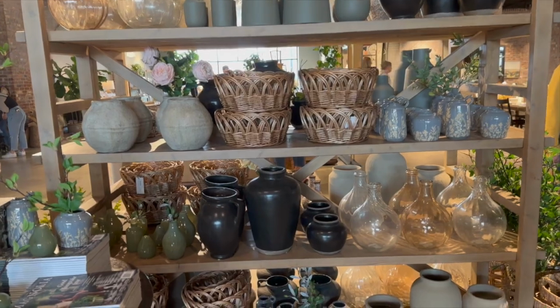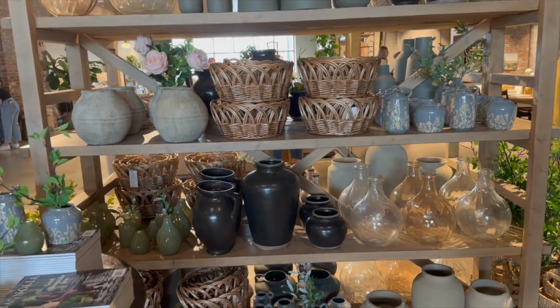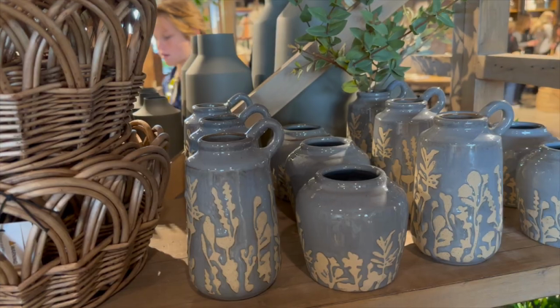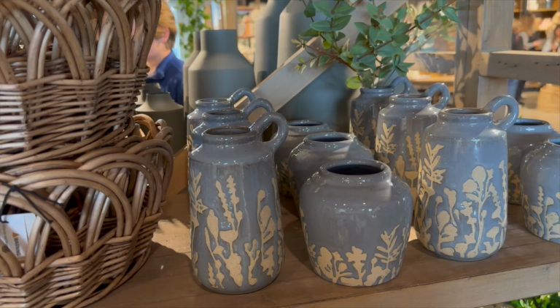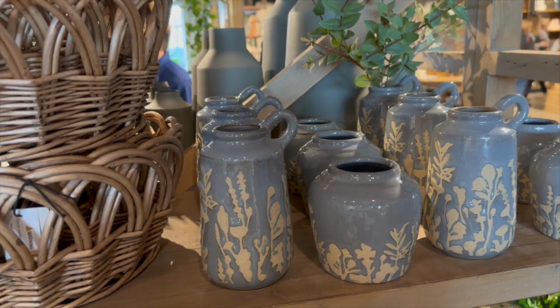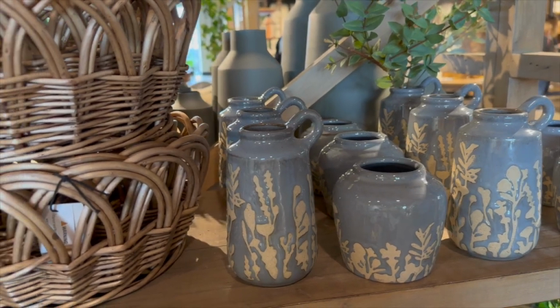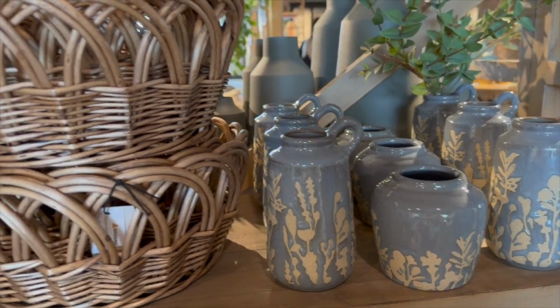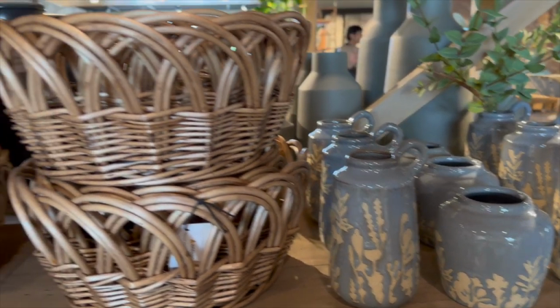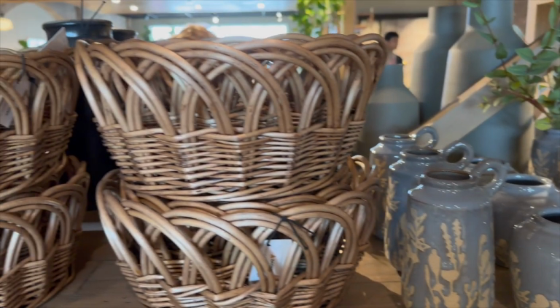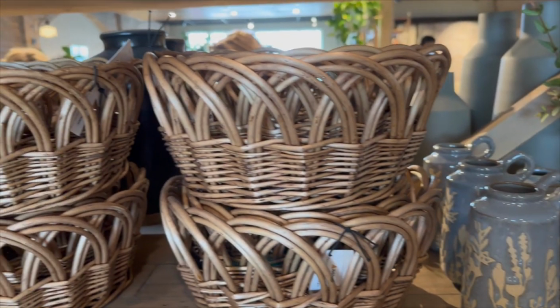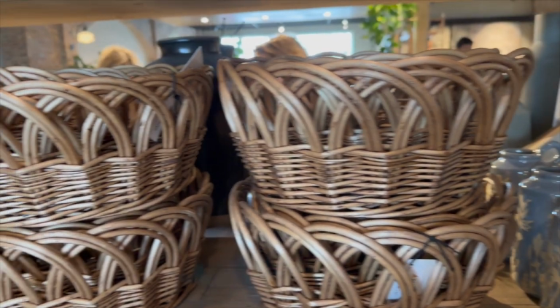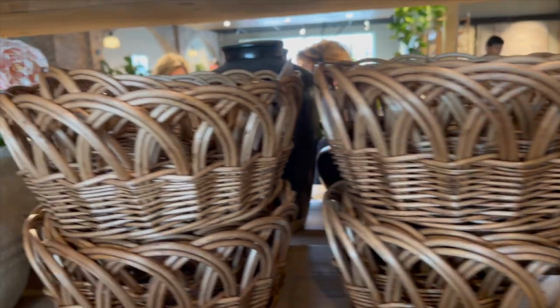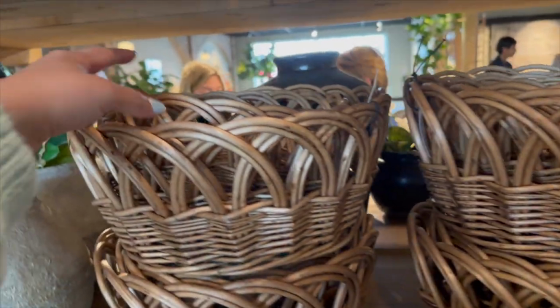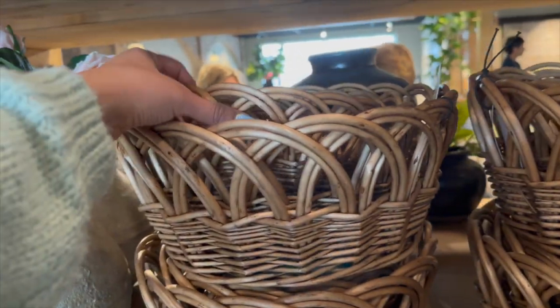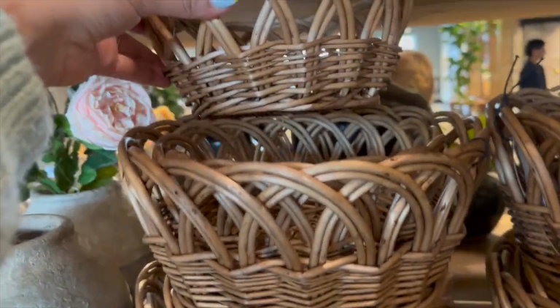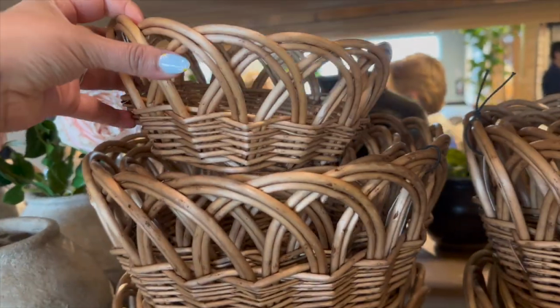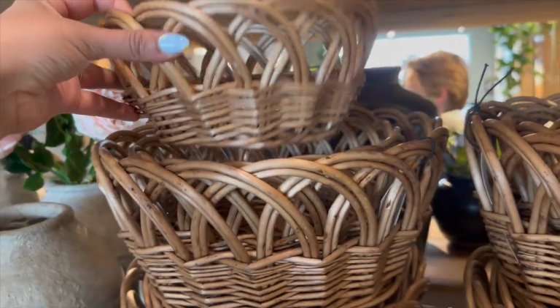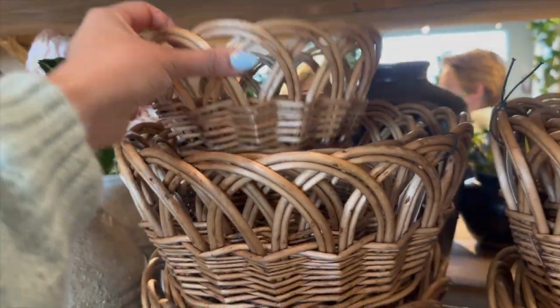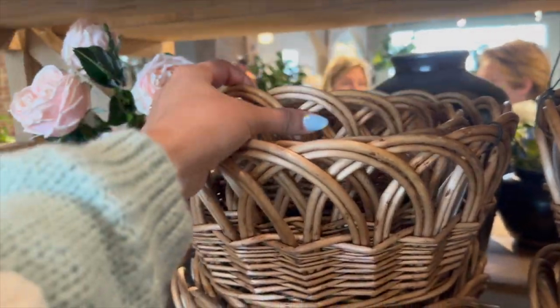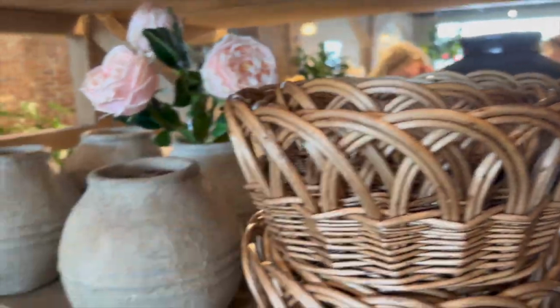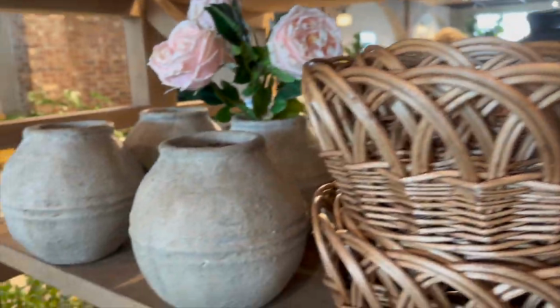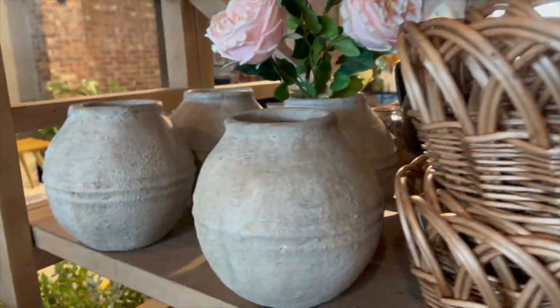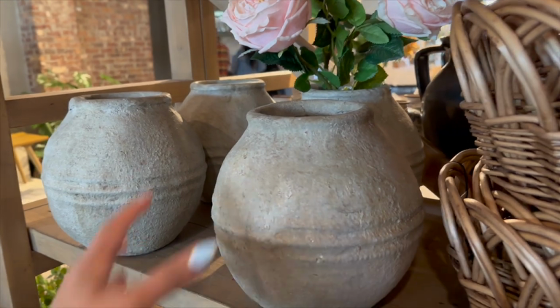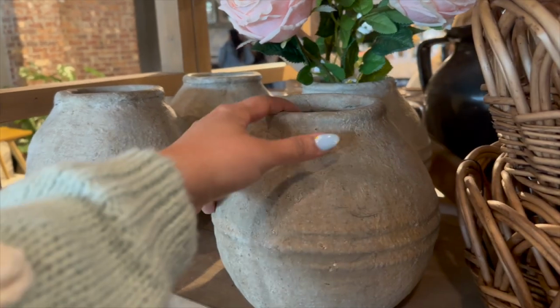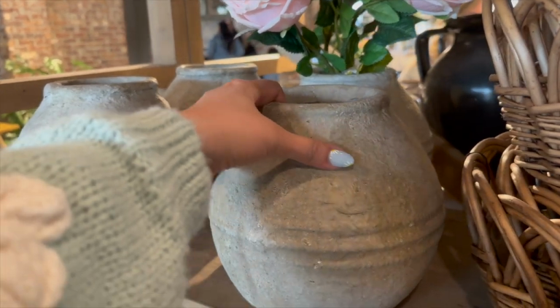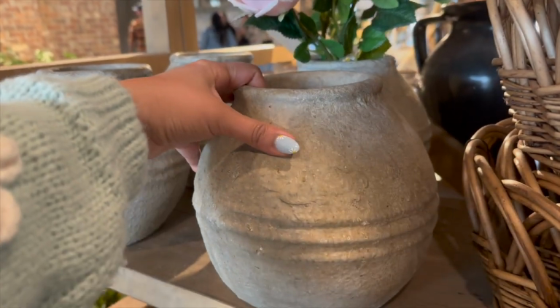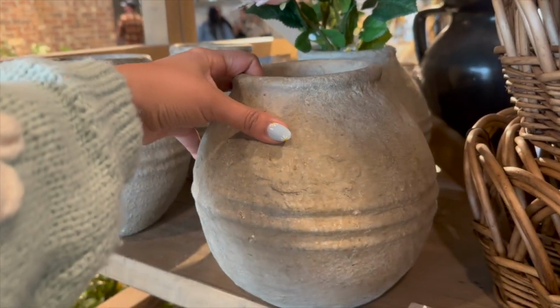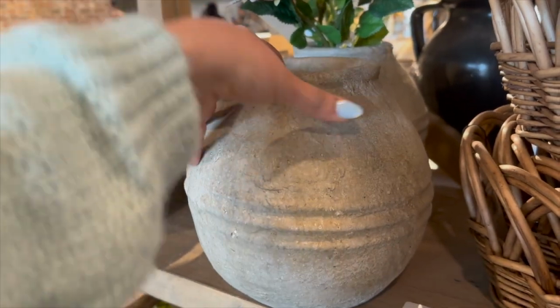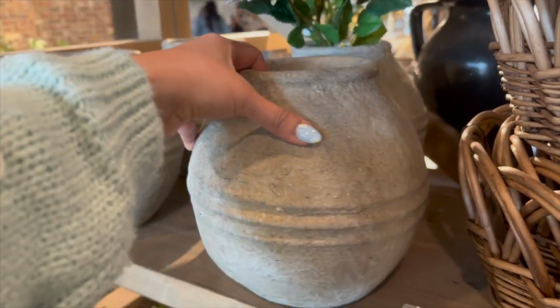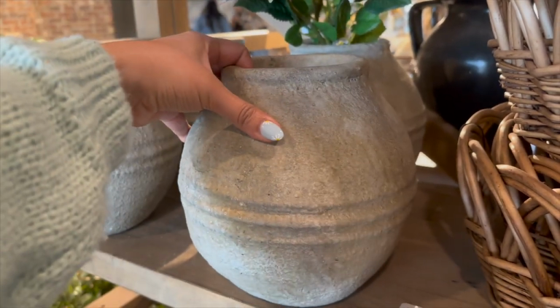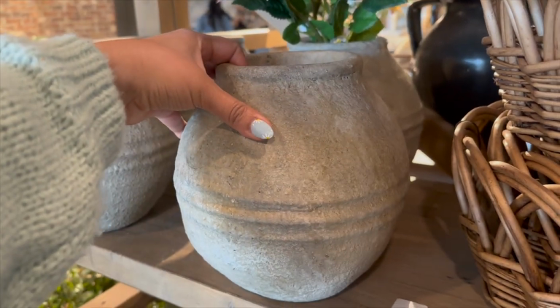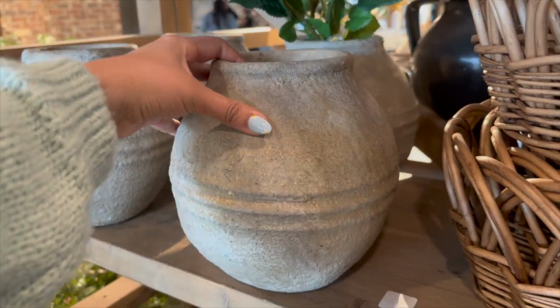I loved a lot of the colors they have out for this season. I really liked these baskets — they had two different sizes. And I loved this vase; it was a little pricey so I didn't grab it, but I really, really liked it.